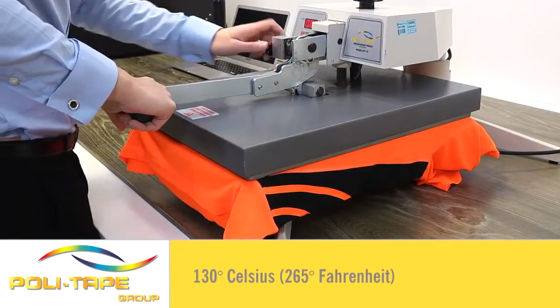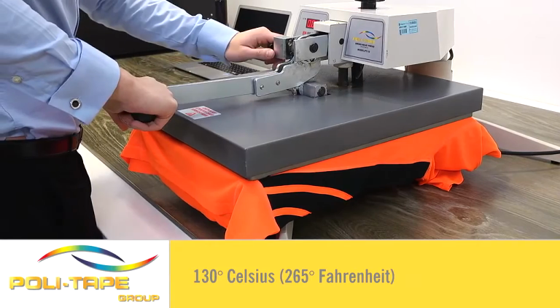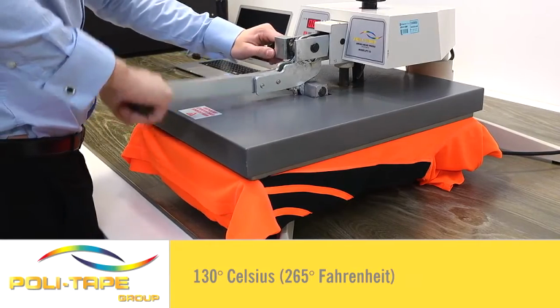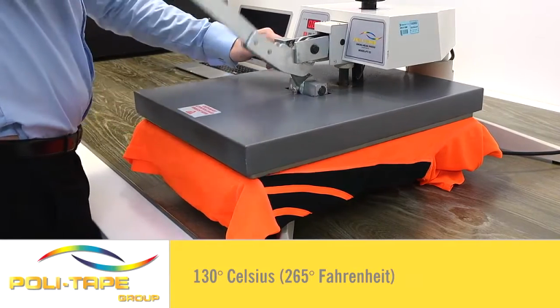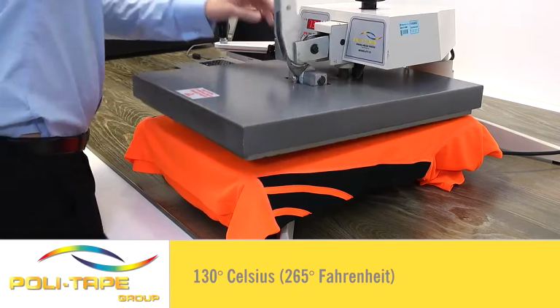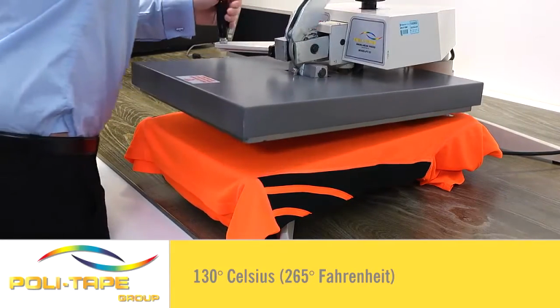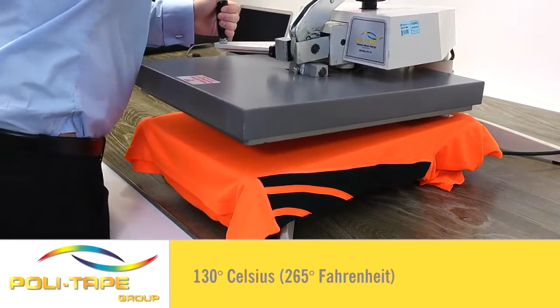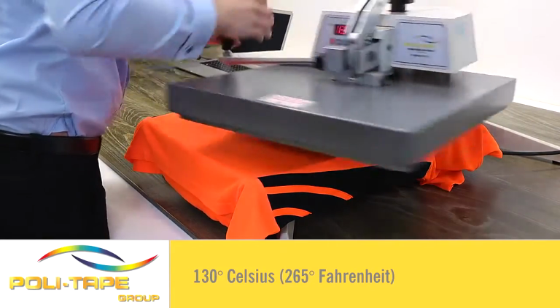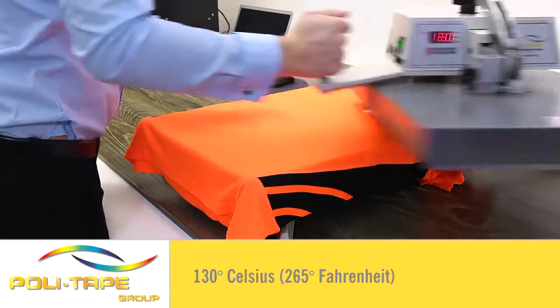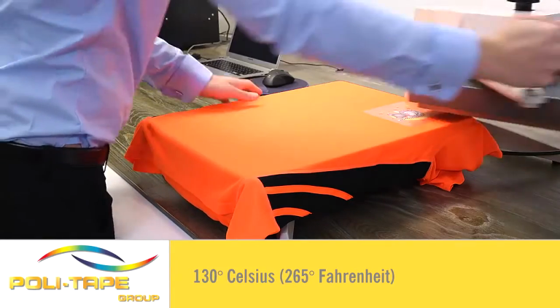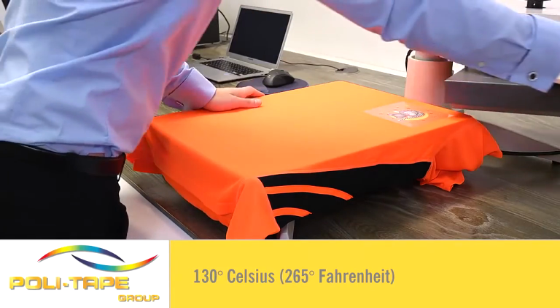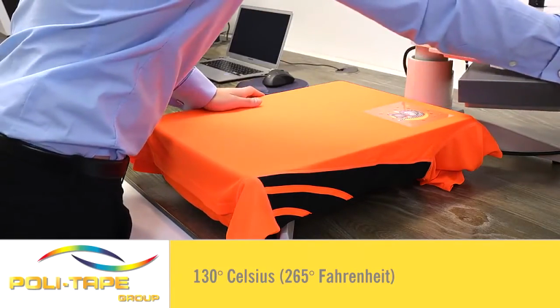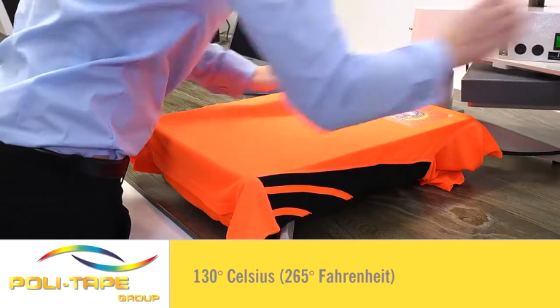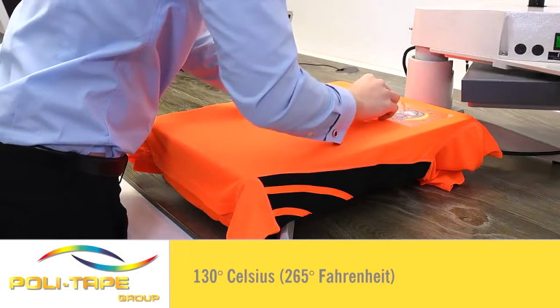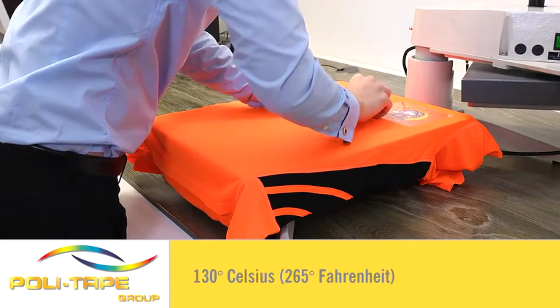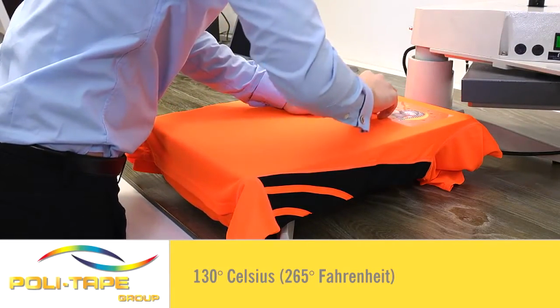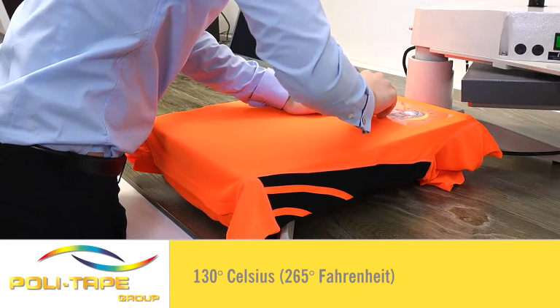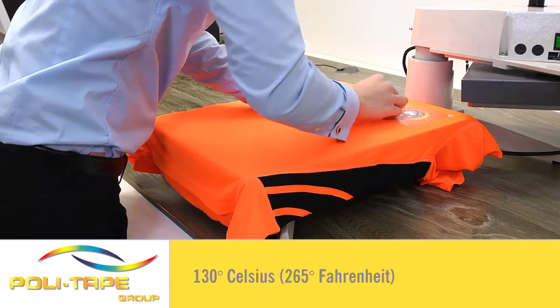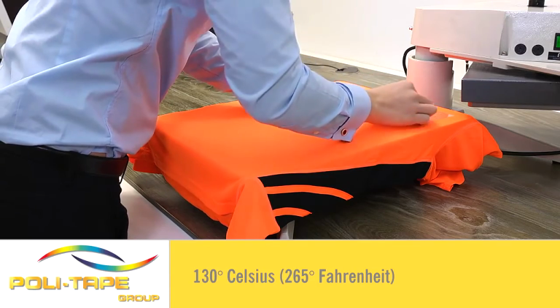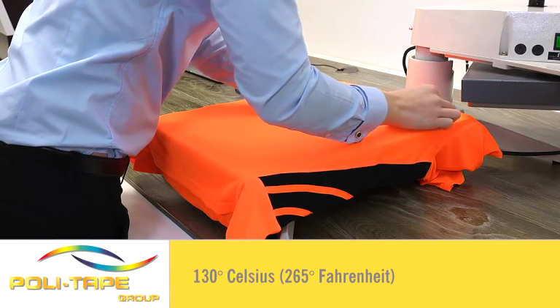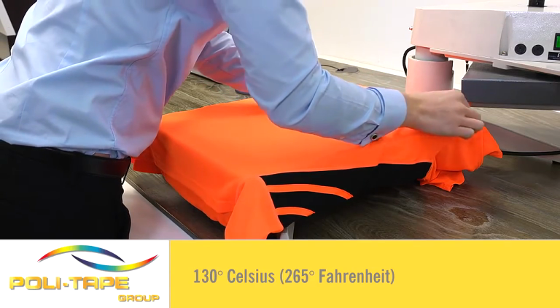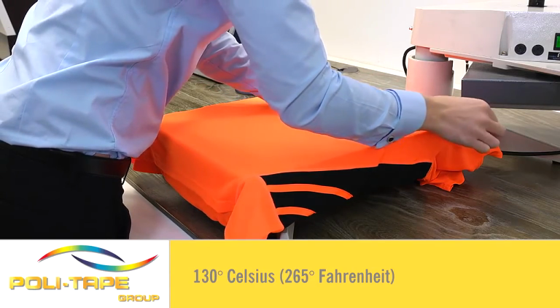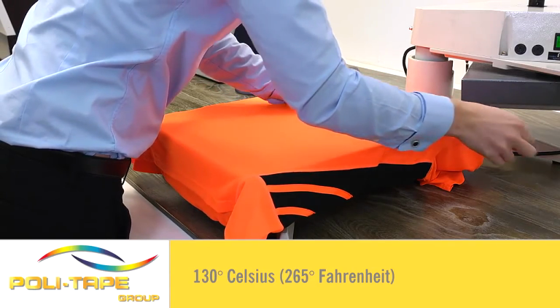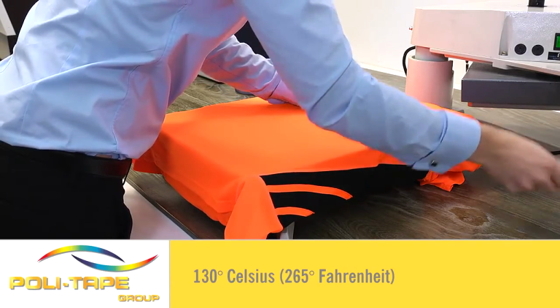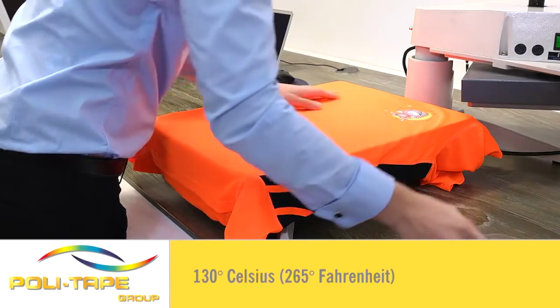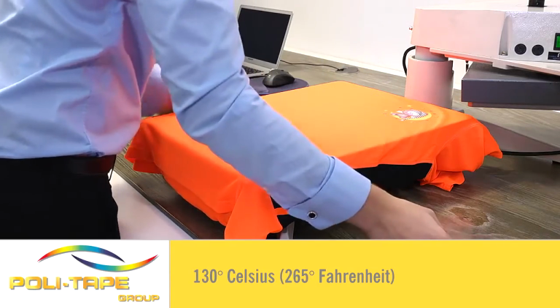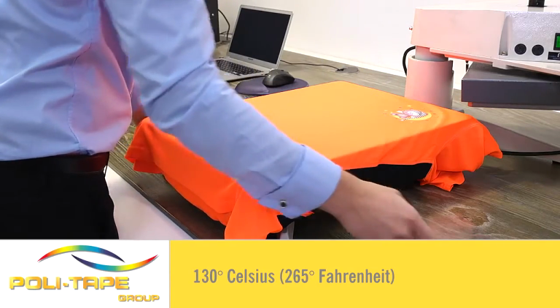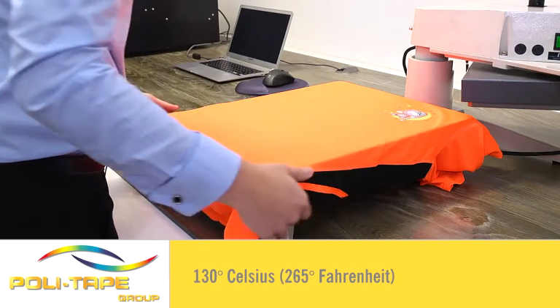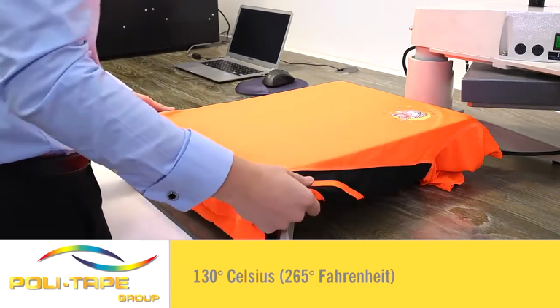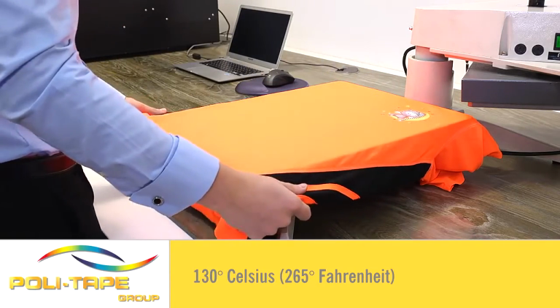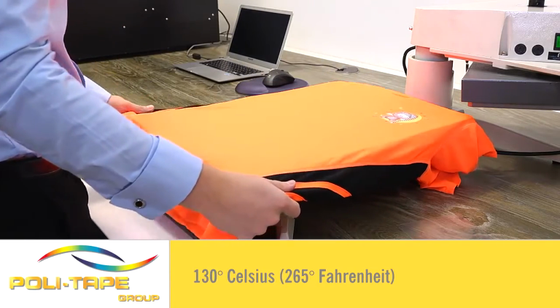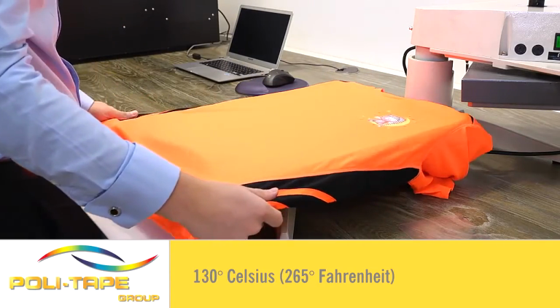It can also be applied at a low temperature of 130 degrees. This reduces scorching and press marks and allows you to heat press onto heat-sensitive textiles like performance t-shirts.